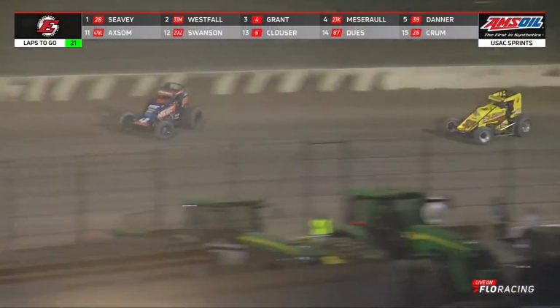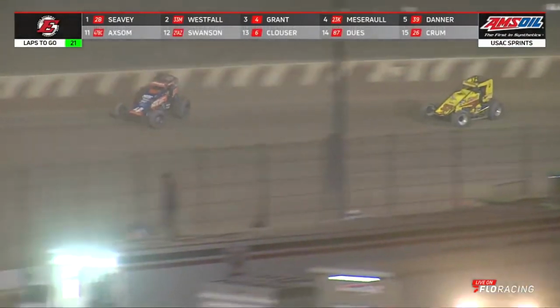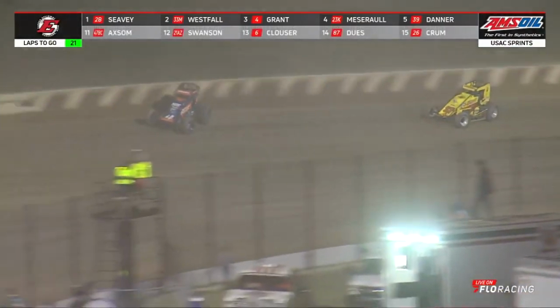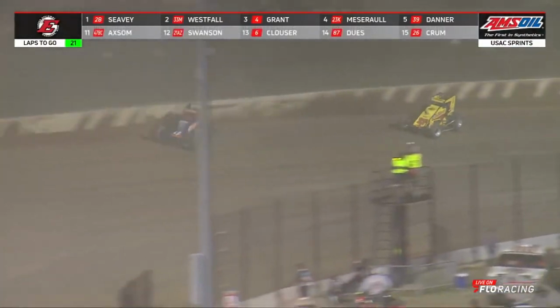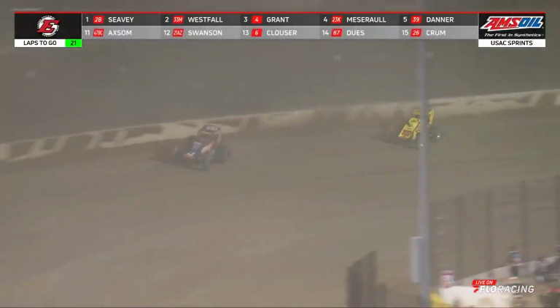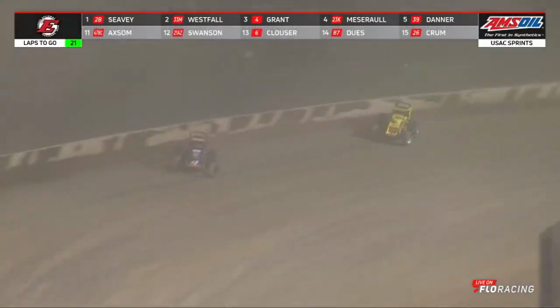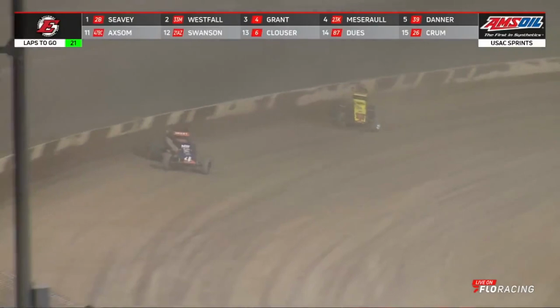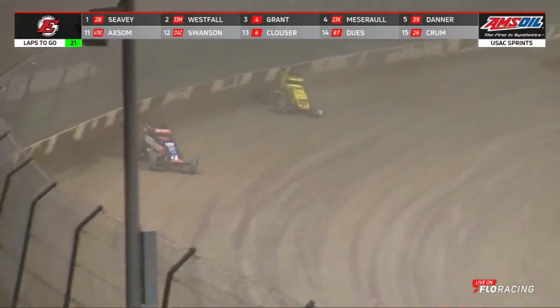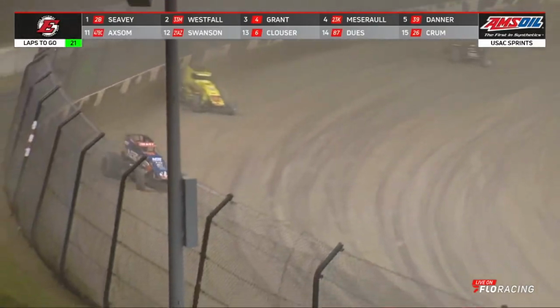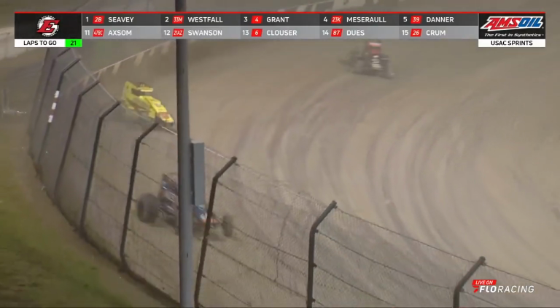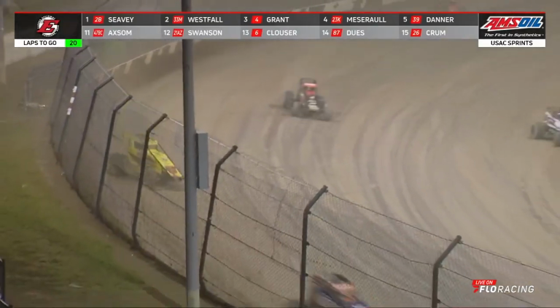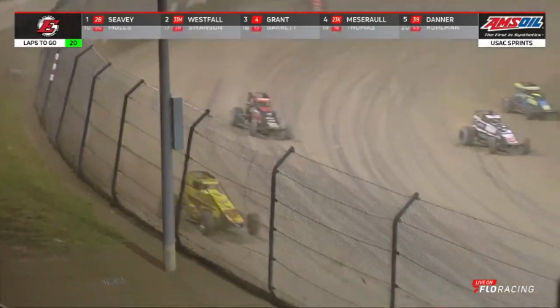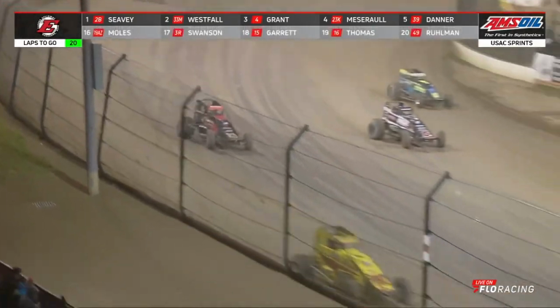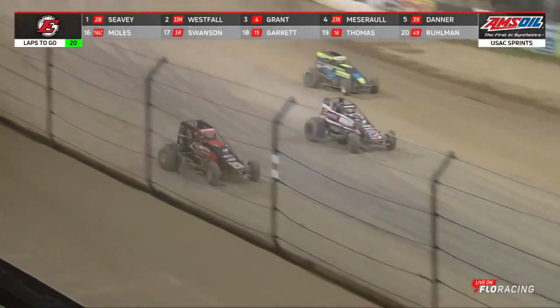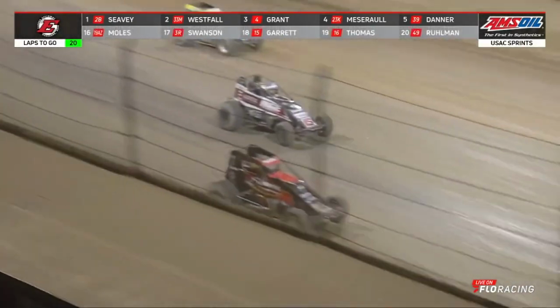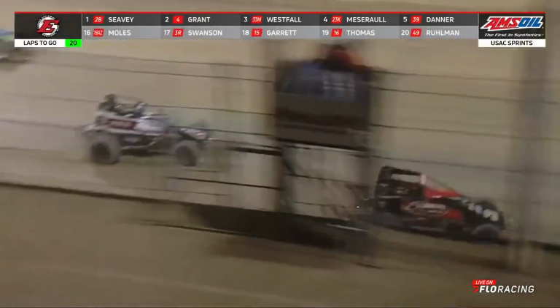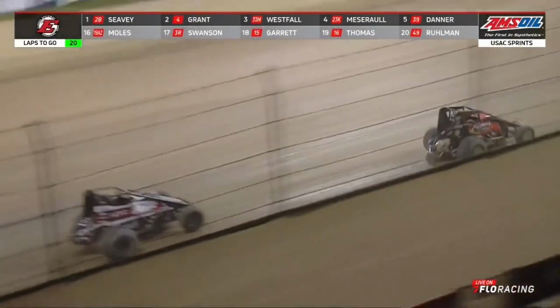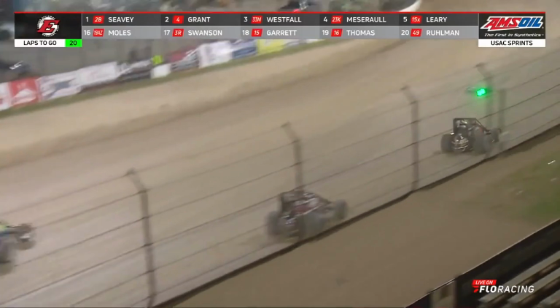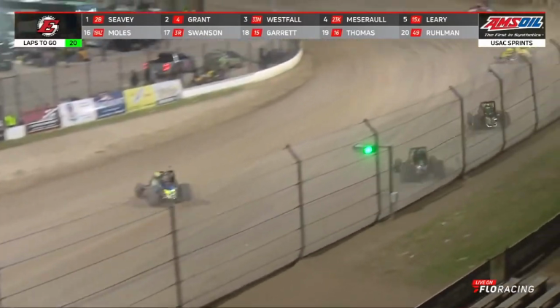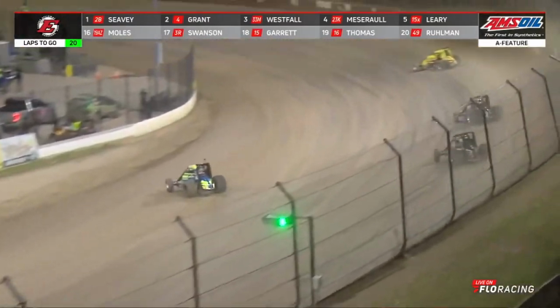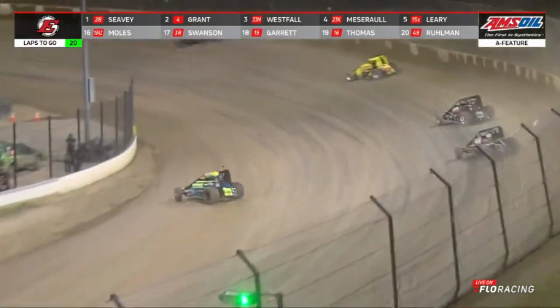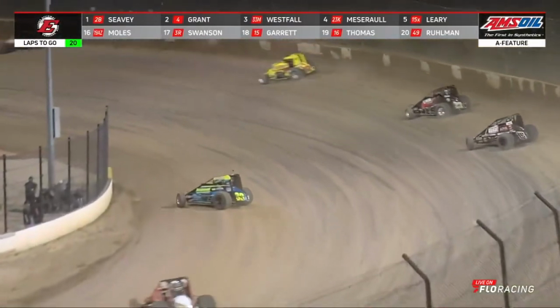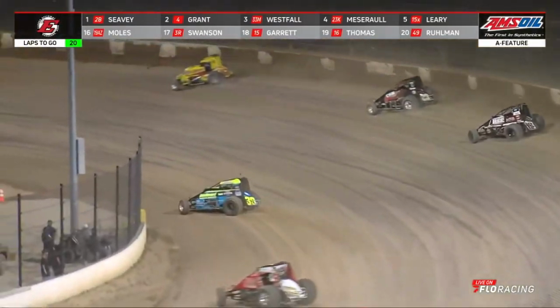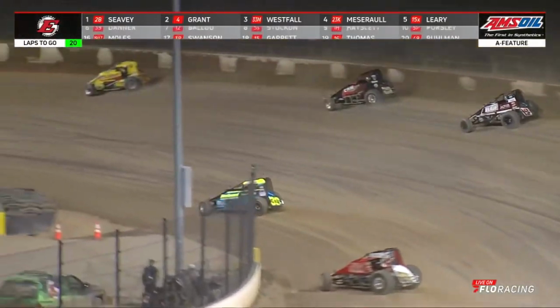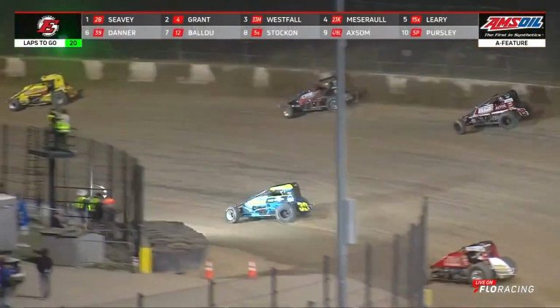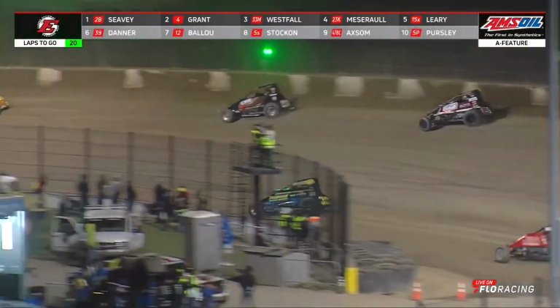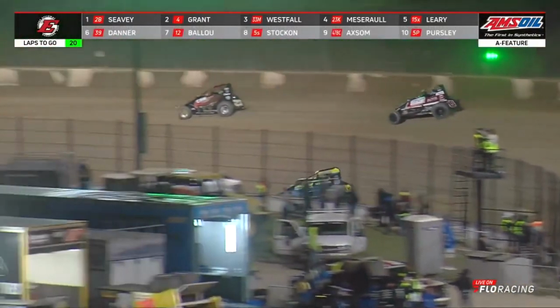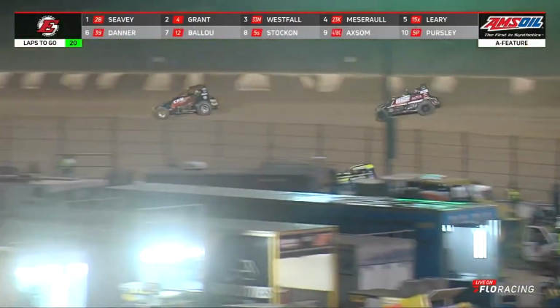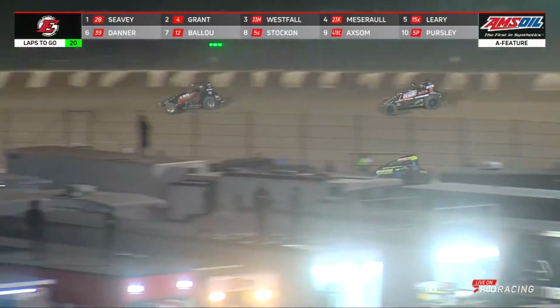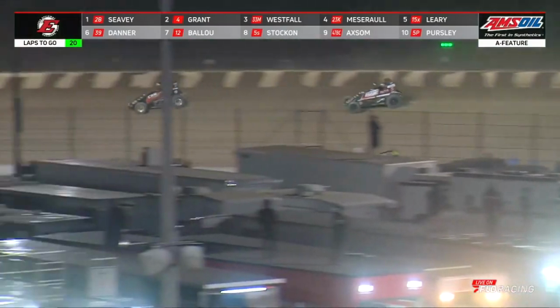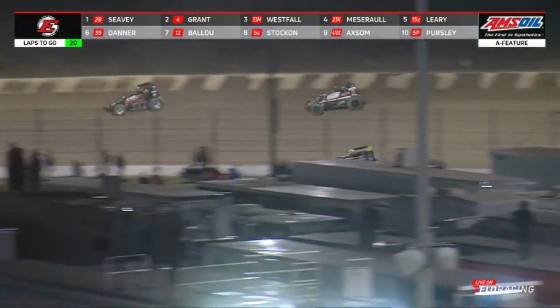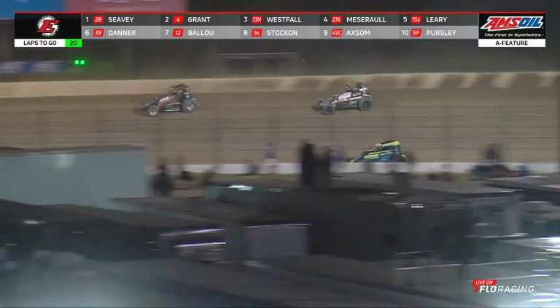Justin Grant is now moved to the second position. We'll see if he holds it coming across the start-finish line — and he will. And then we'll end up getting to monitor the gap between Logan Seavey and Justin Grant, the two drivers who have been the hottest in the USAC inventory.